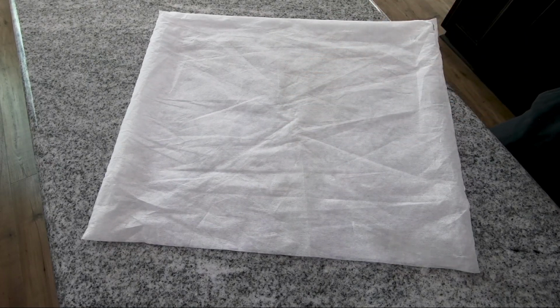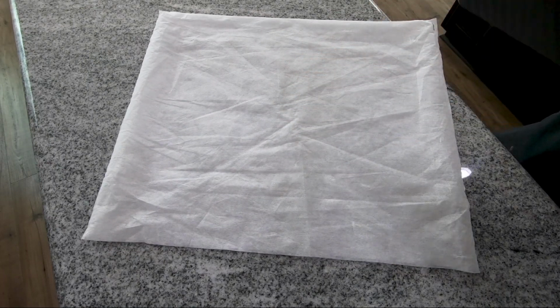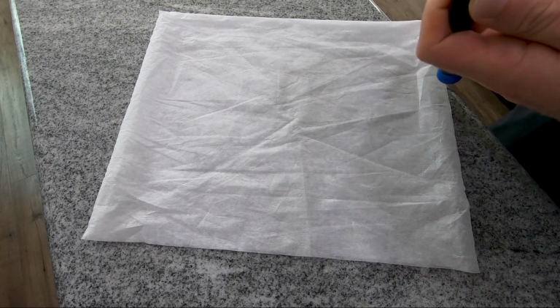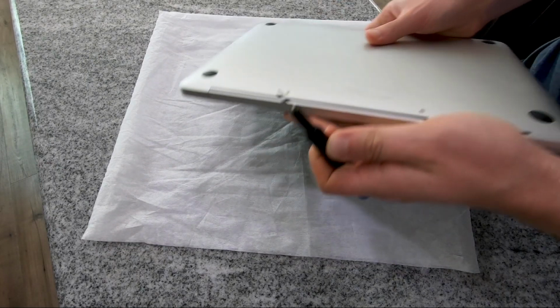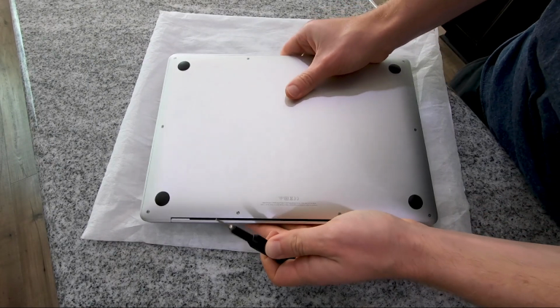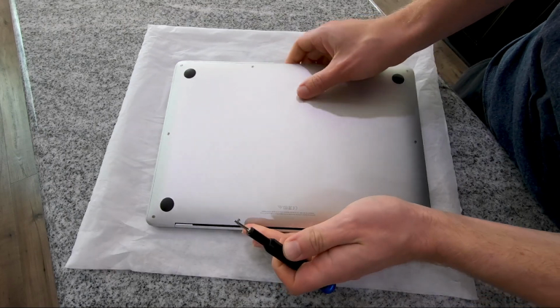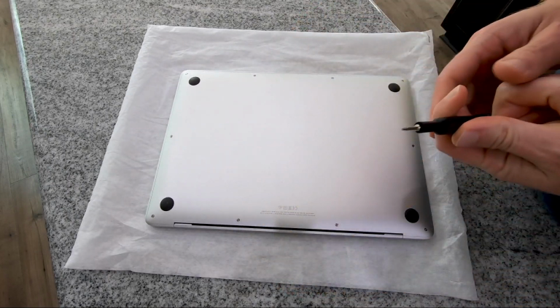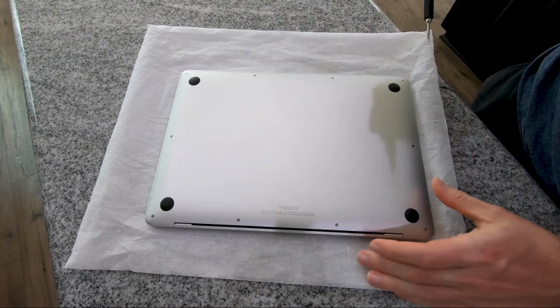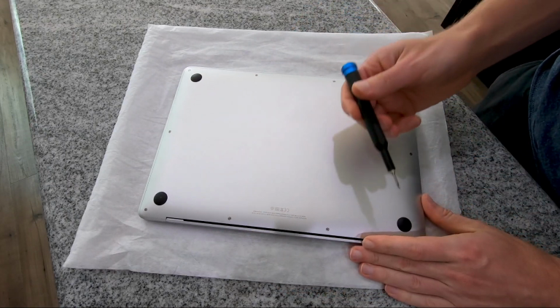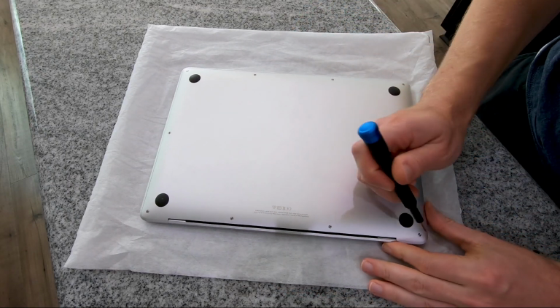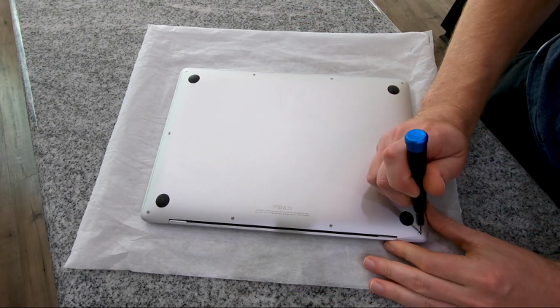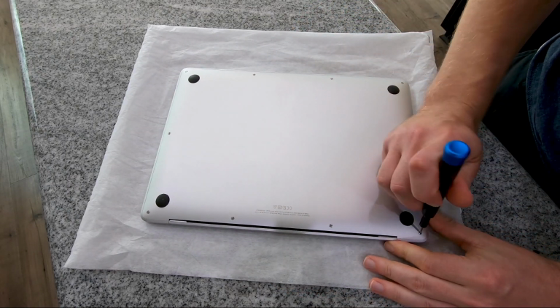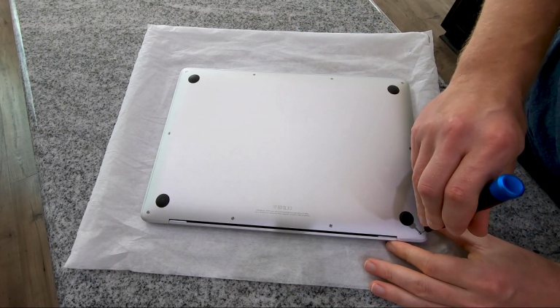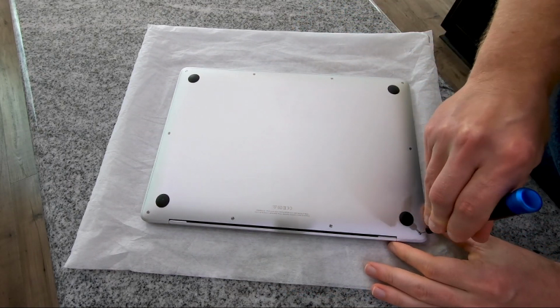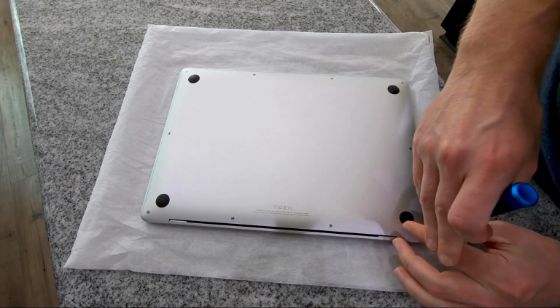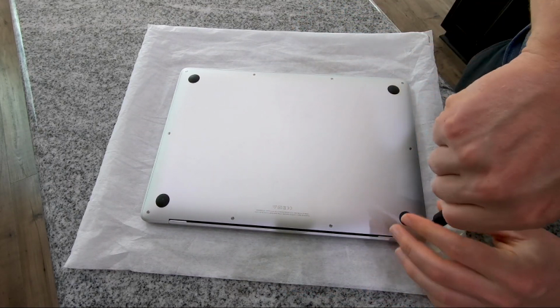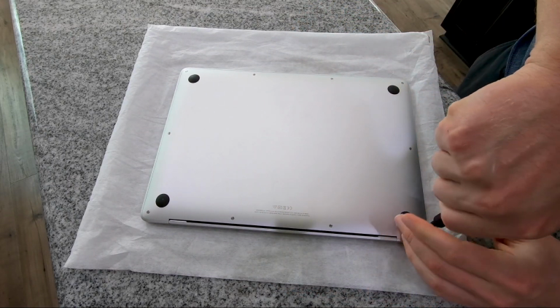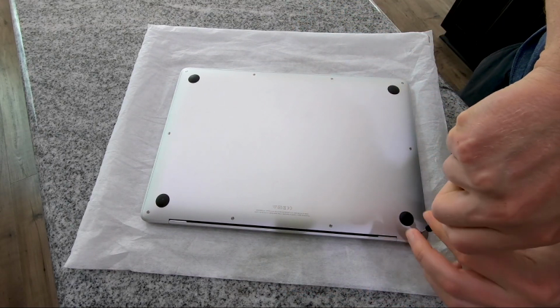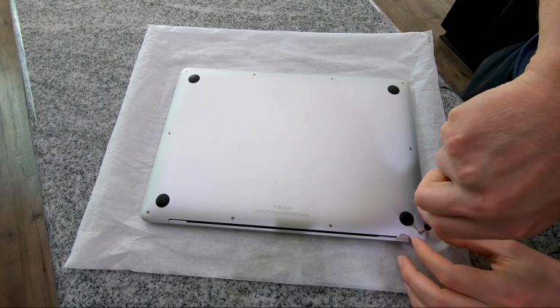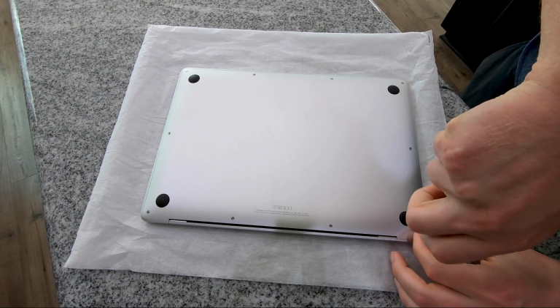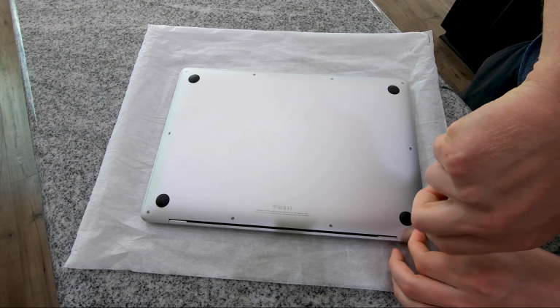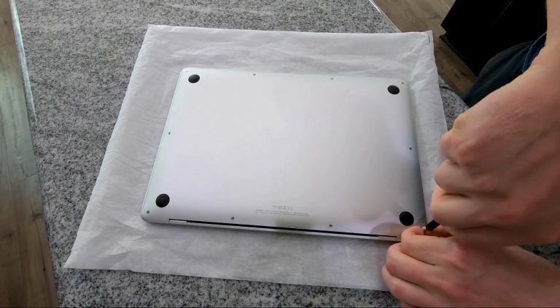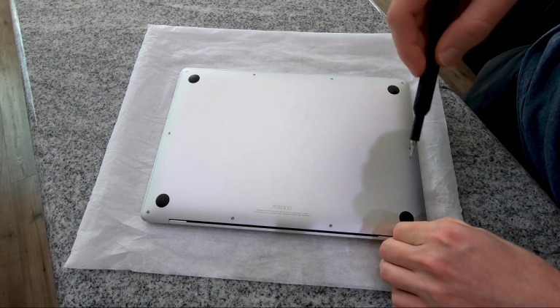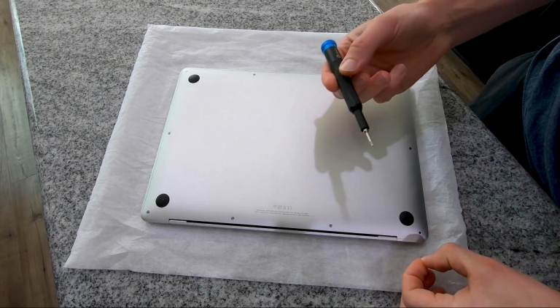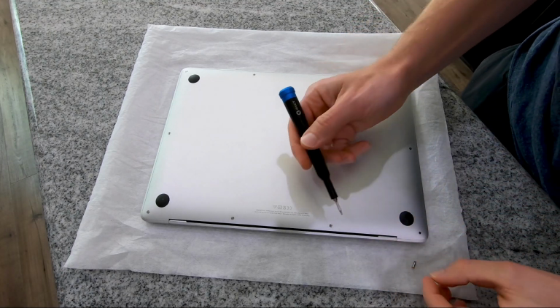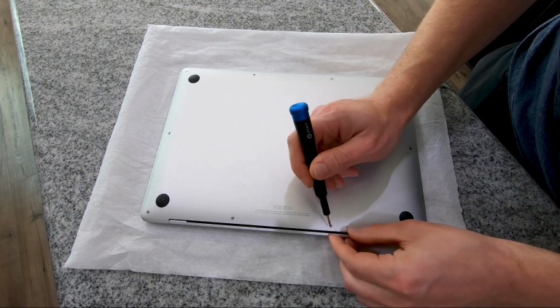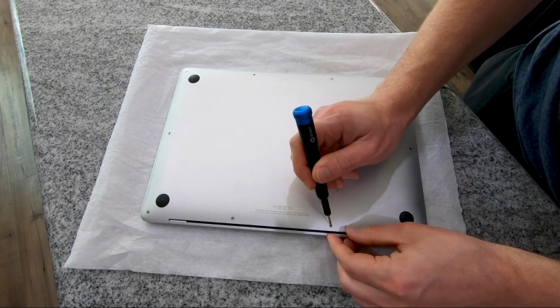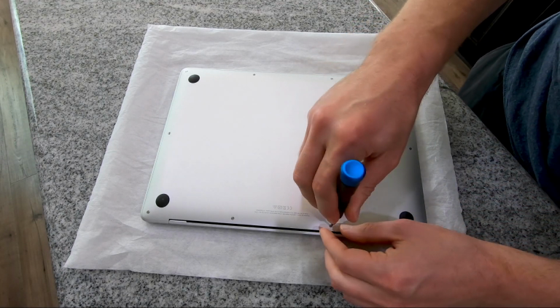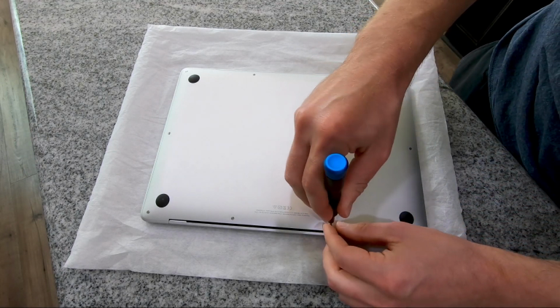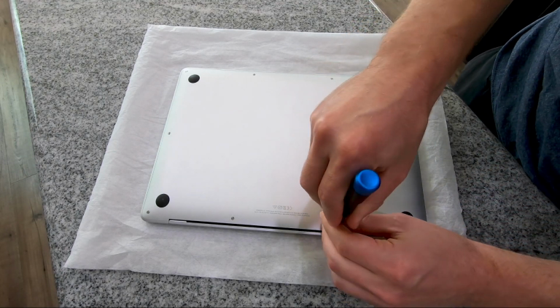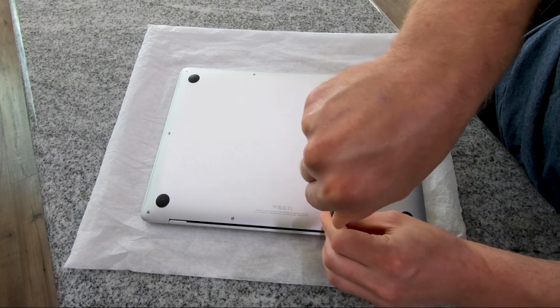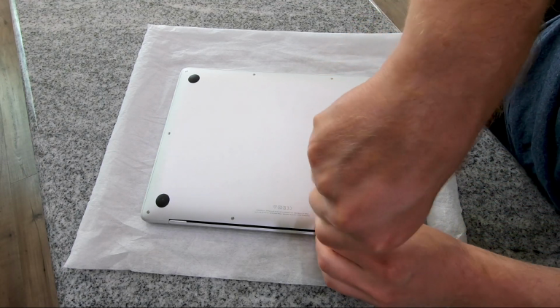Before you begin, make sure your laptop is off. Get a nice soft surface to set your laptop on, and all you're going to do is start removing the 10 screws that hold the bottom of the case on.